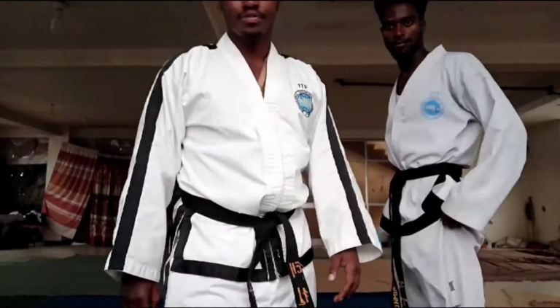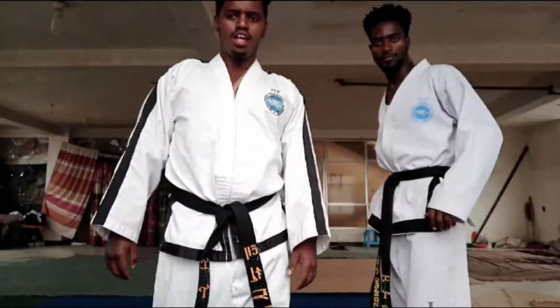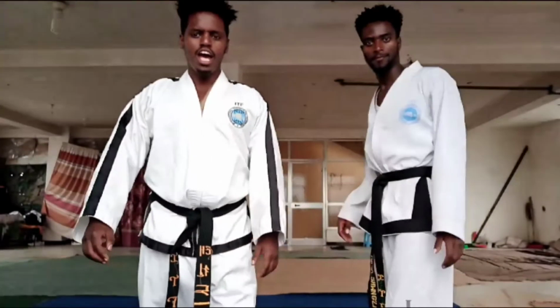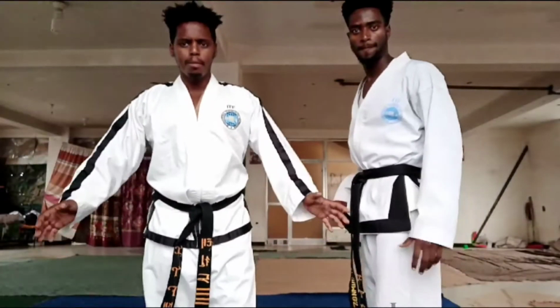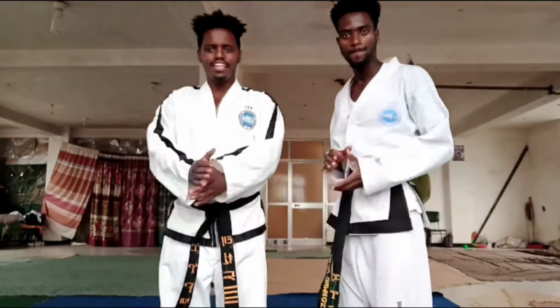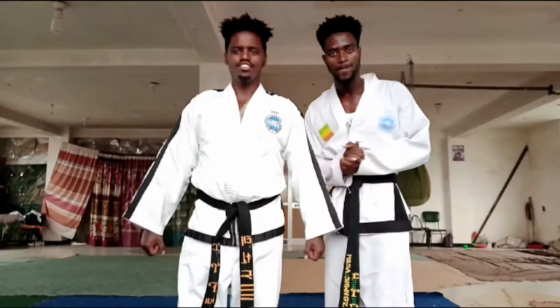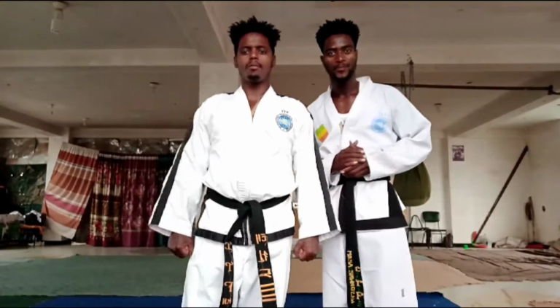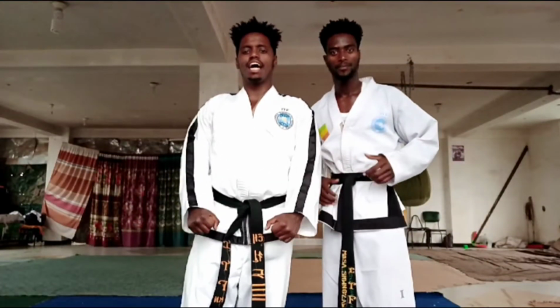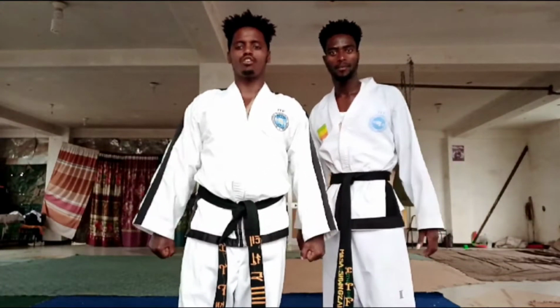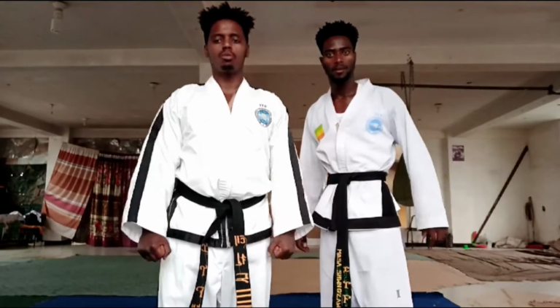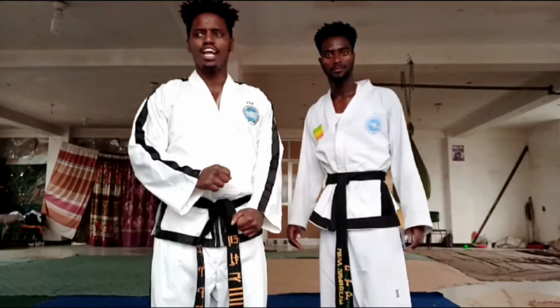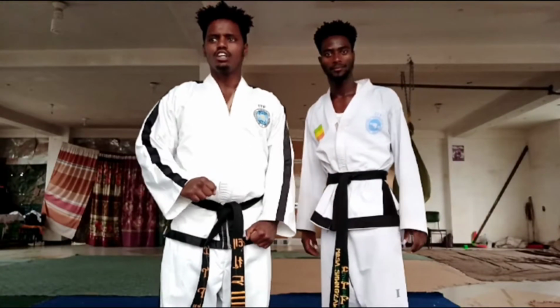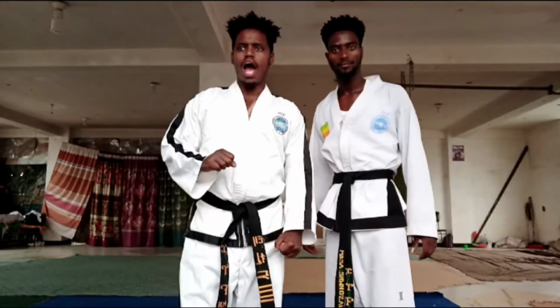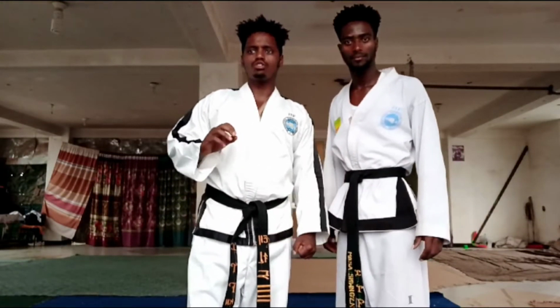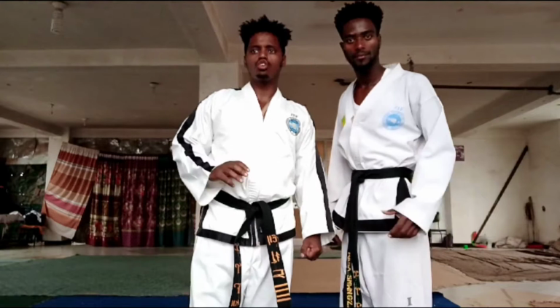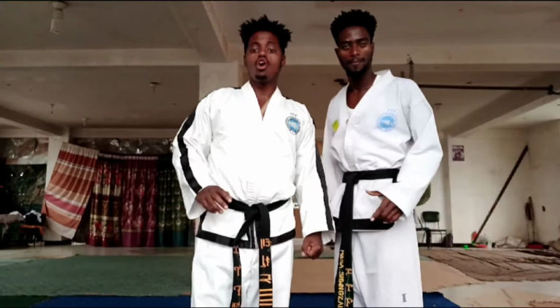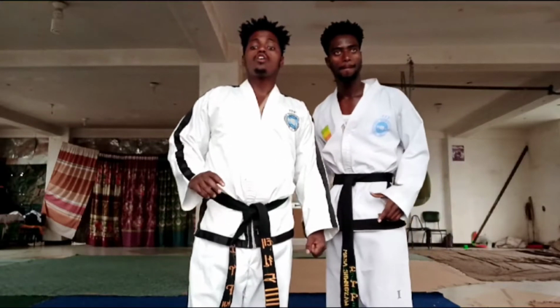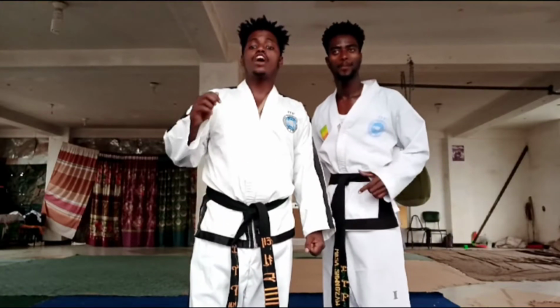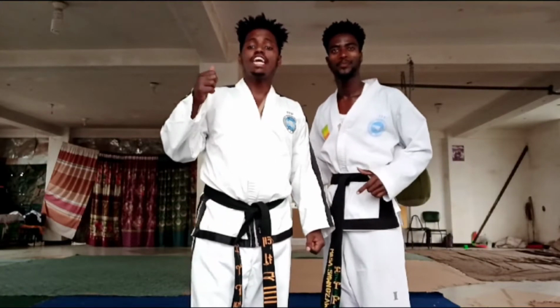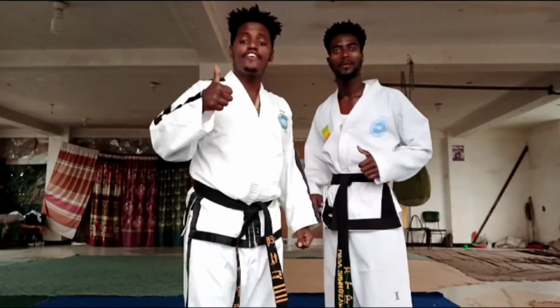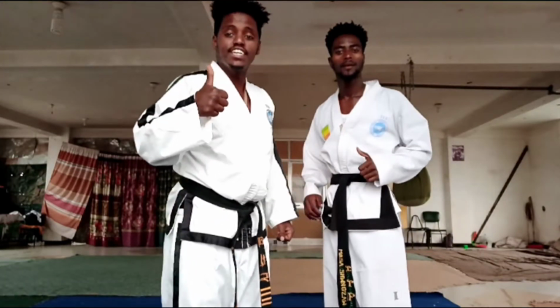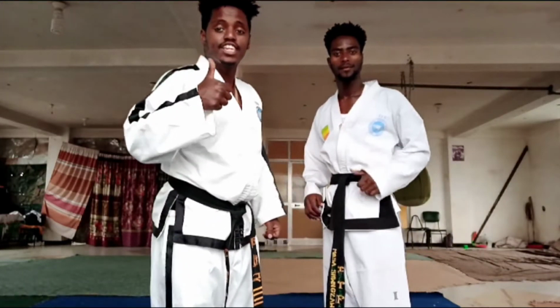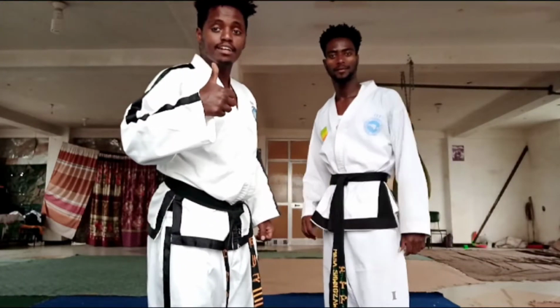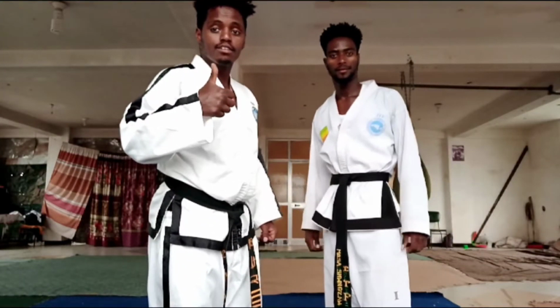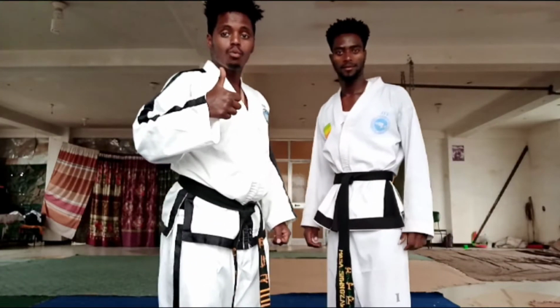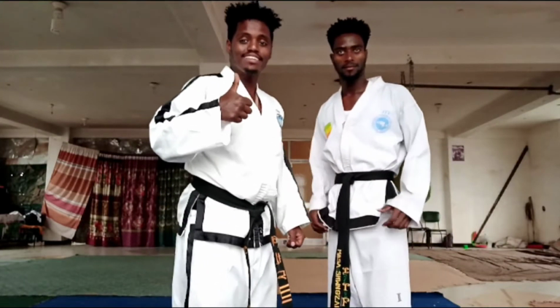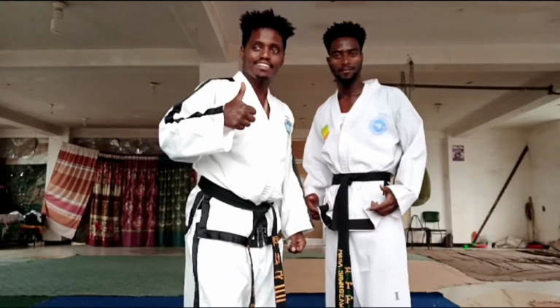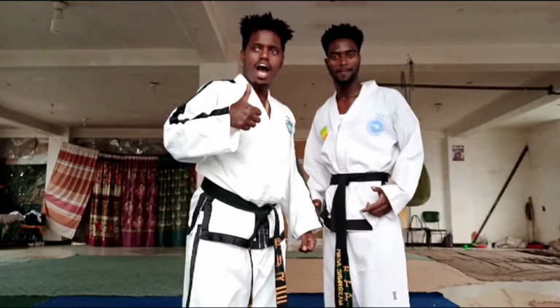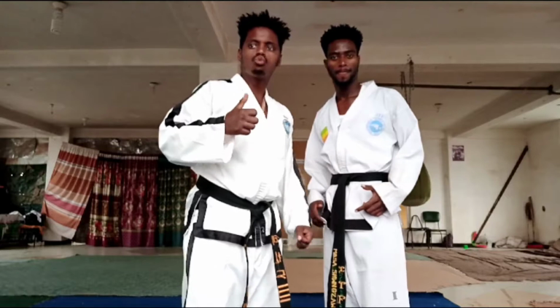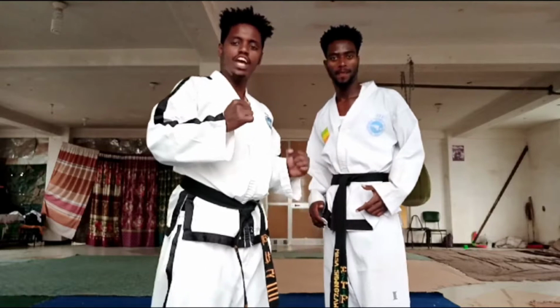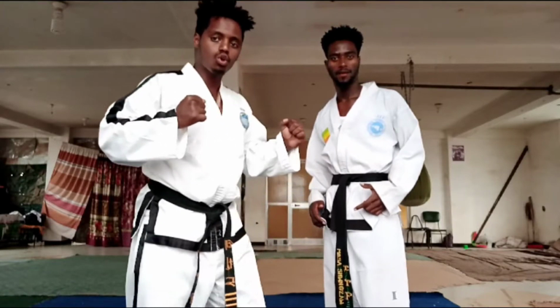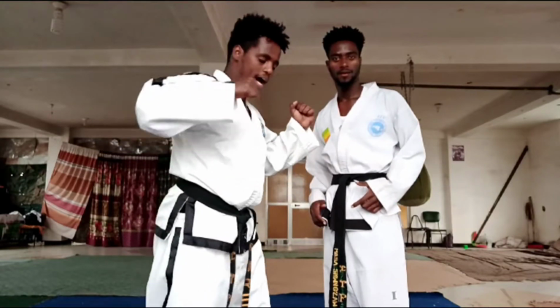Hello everybody, this is Sabon Kamil Nagash from Sedo Martial Arts. Today I'm going to show you a very effective thing — how to defend a cross punch.